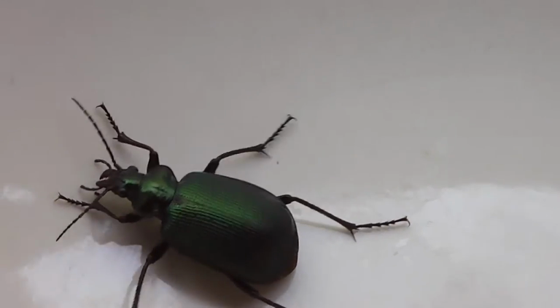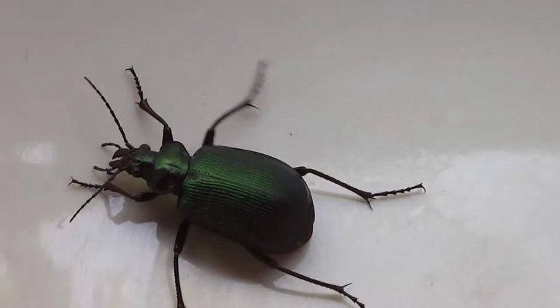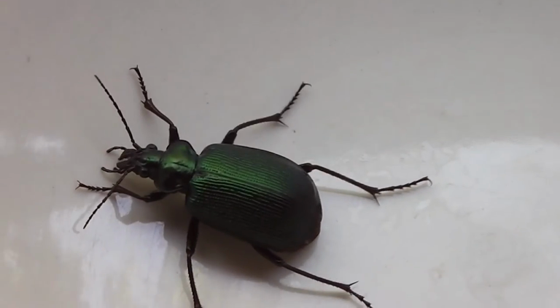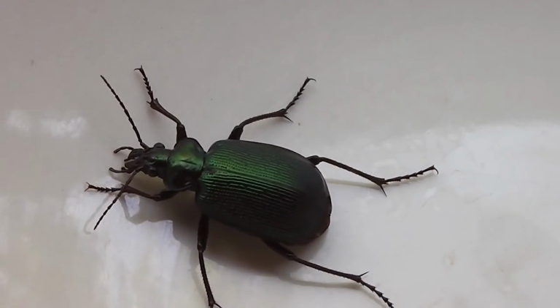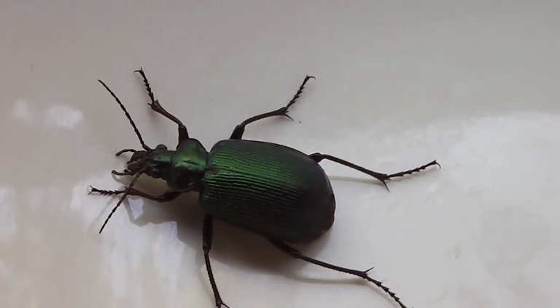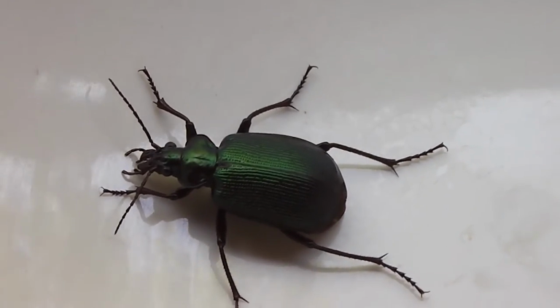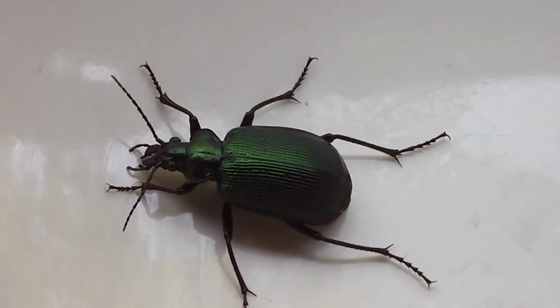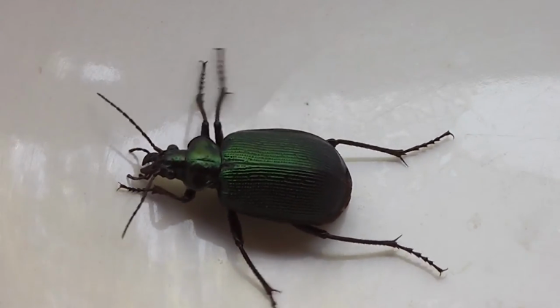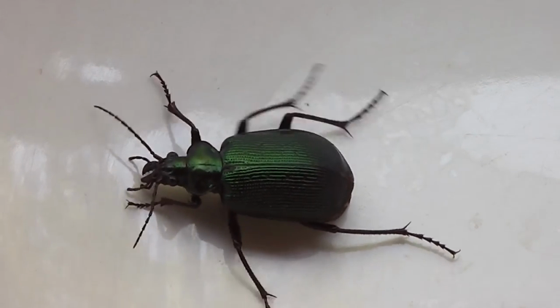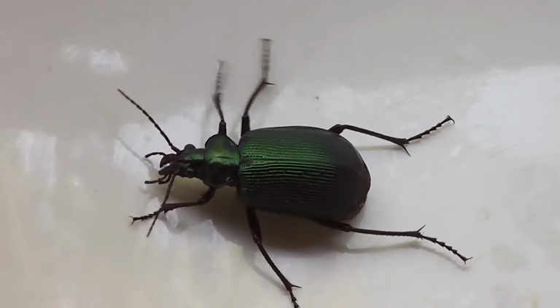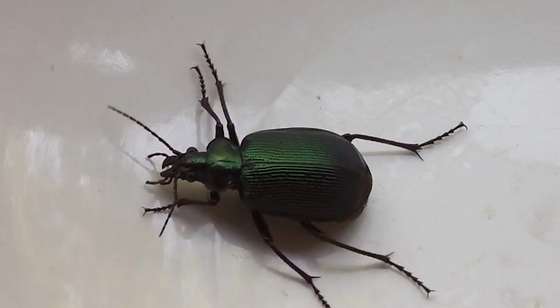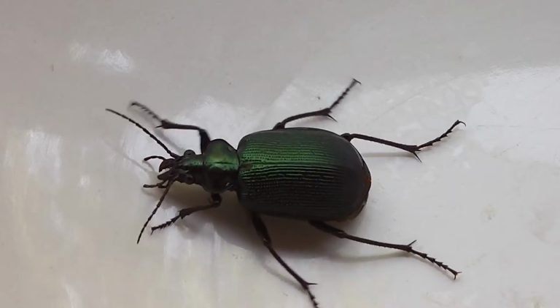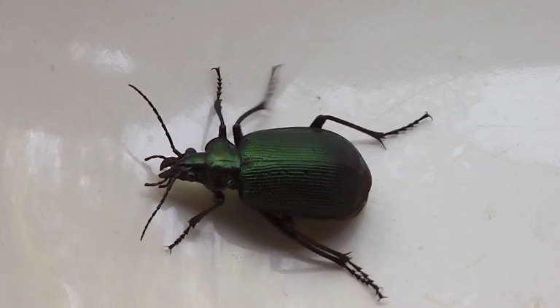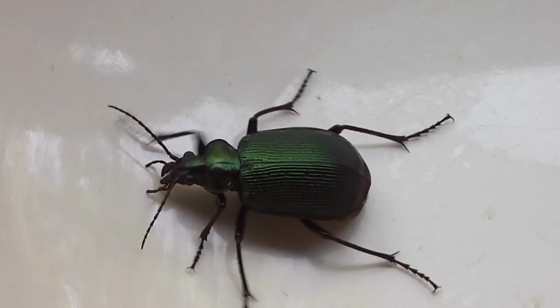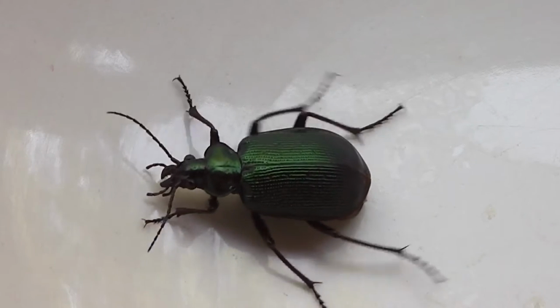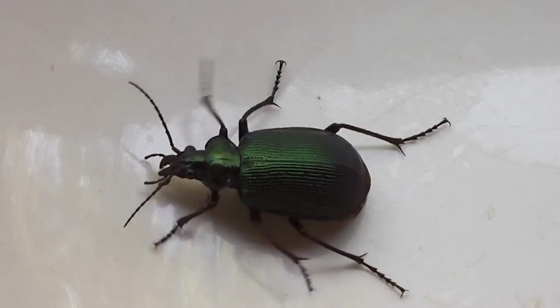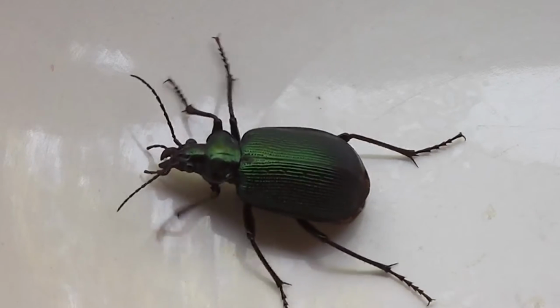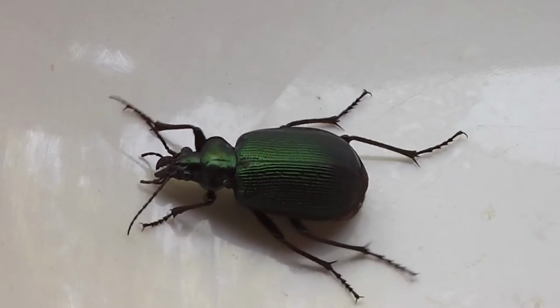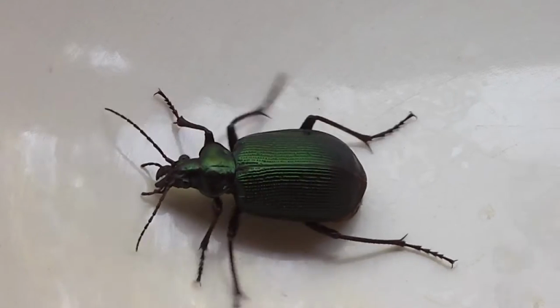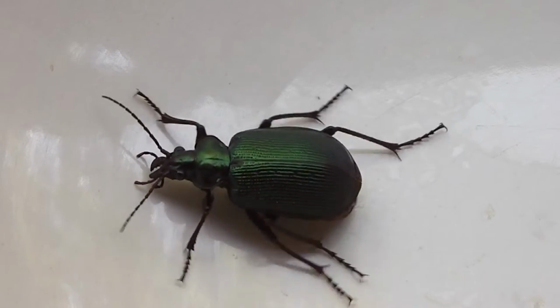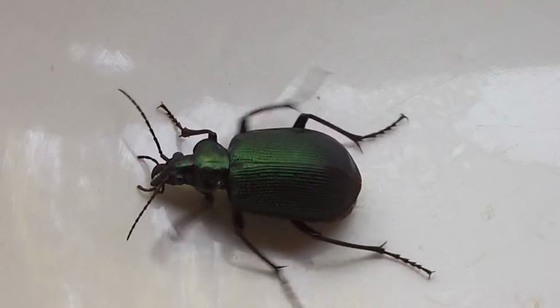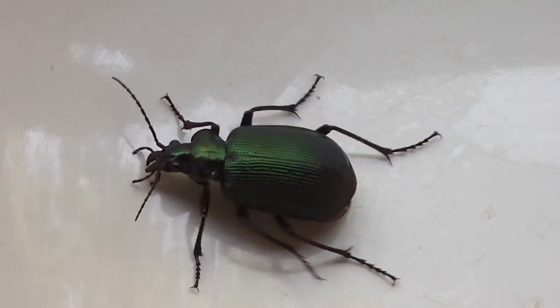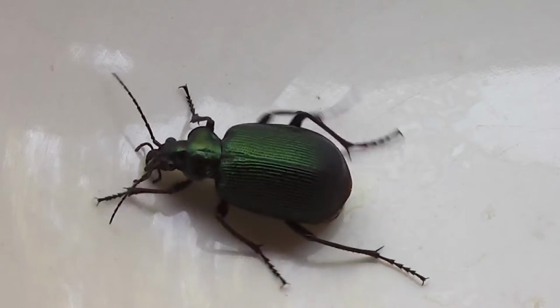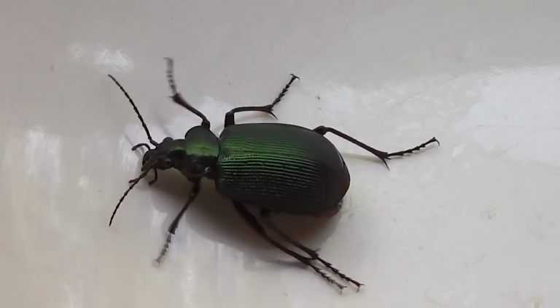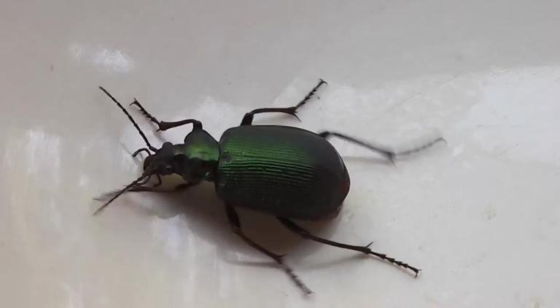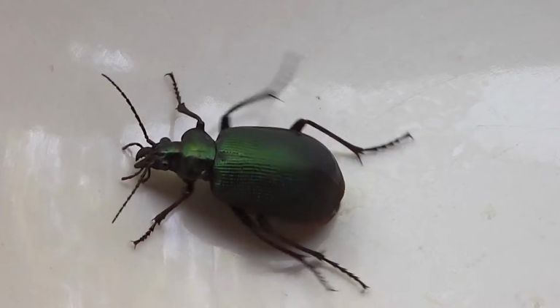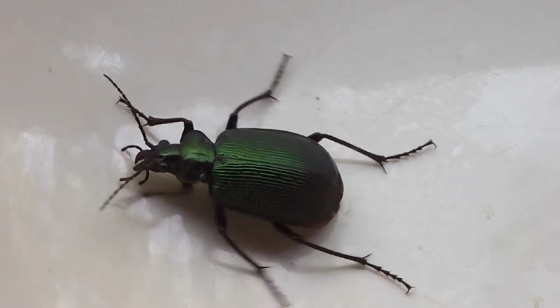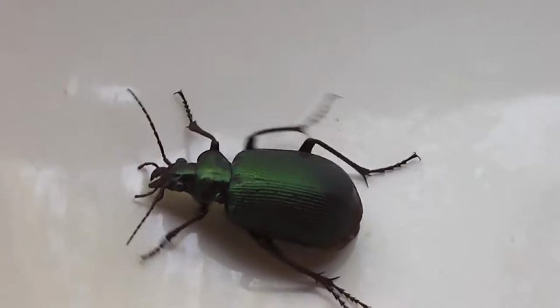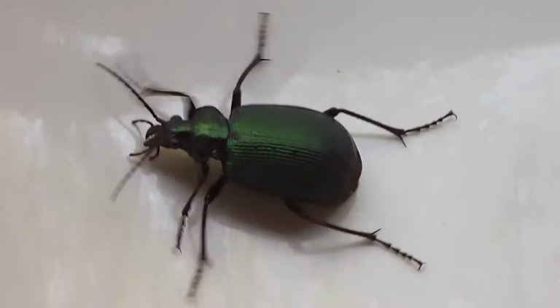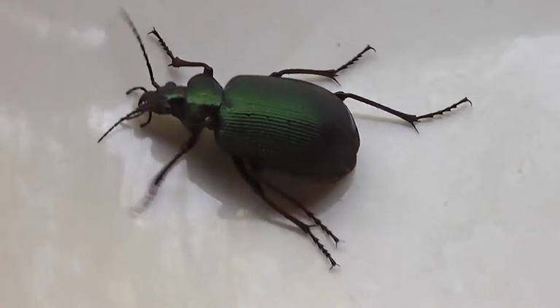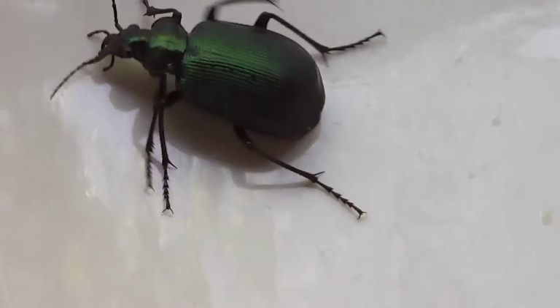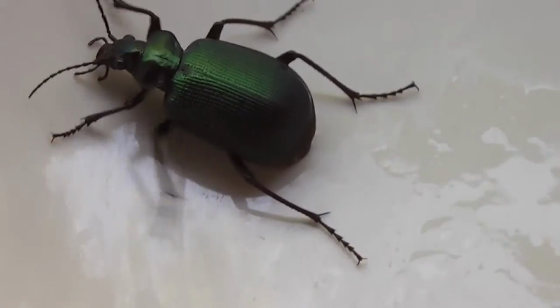I don't mind them, but I don't like being bombed by this beetle. I don't.